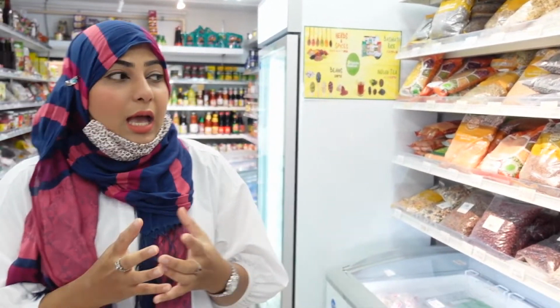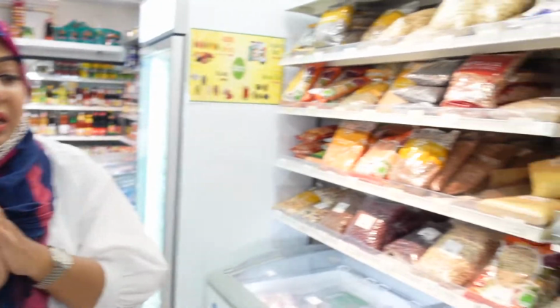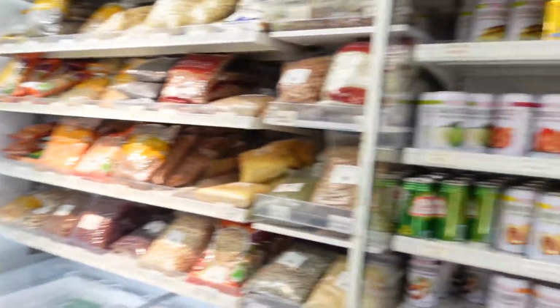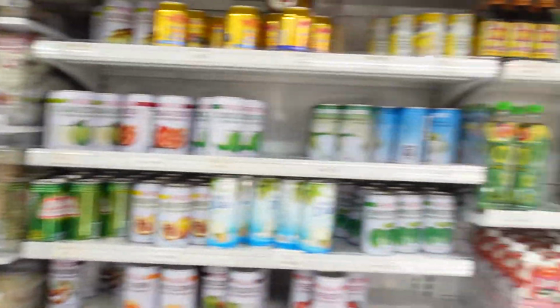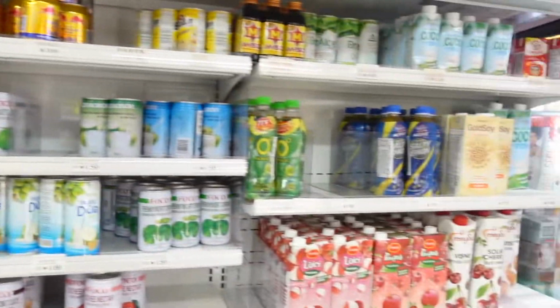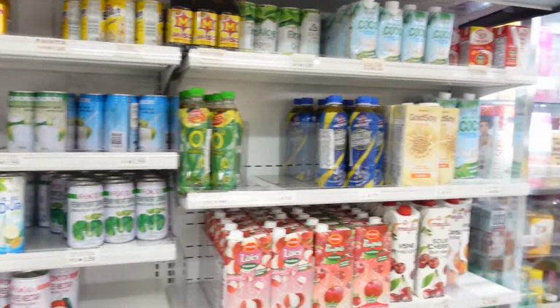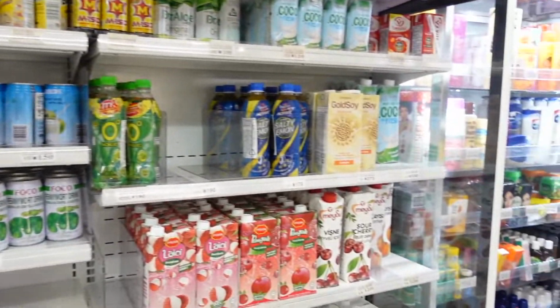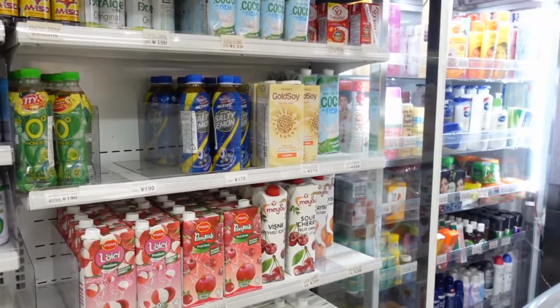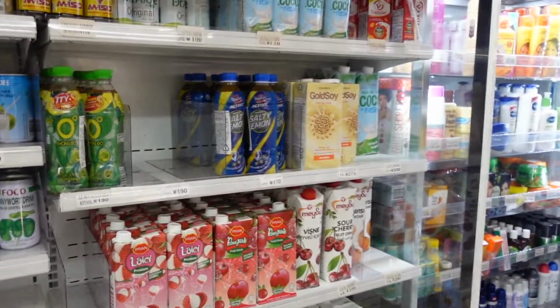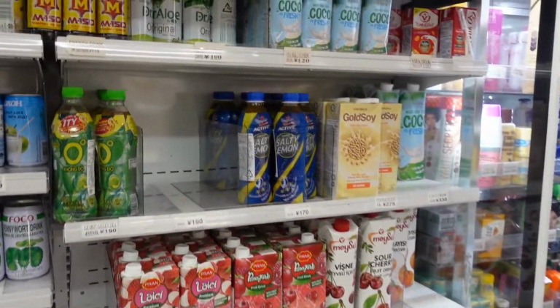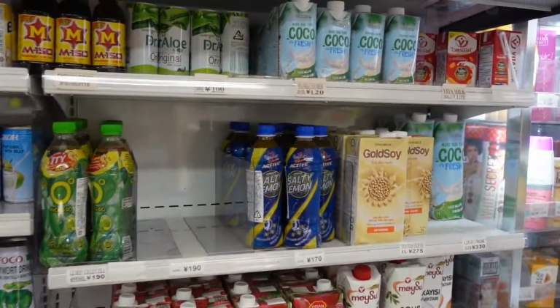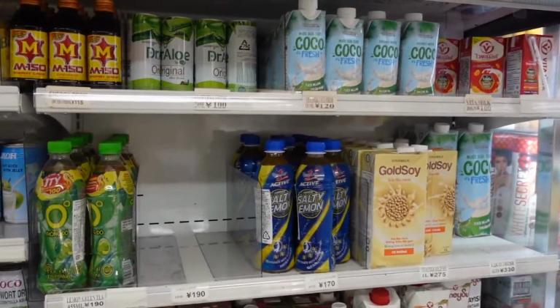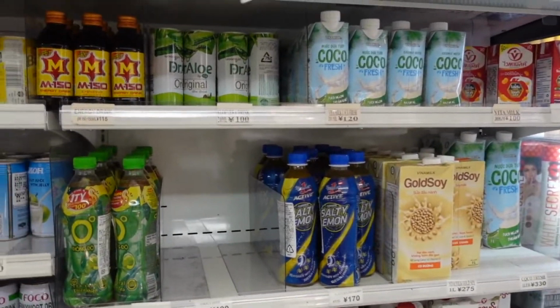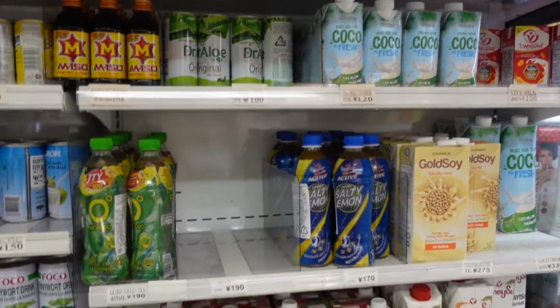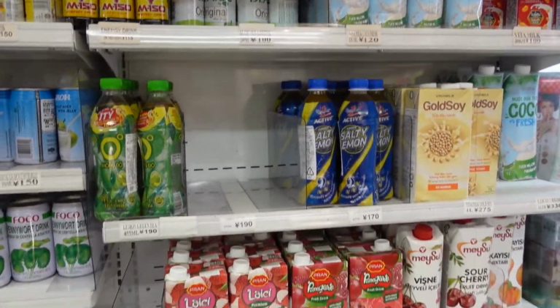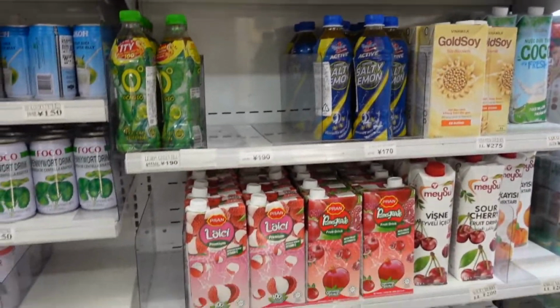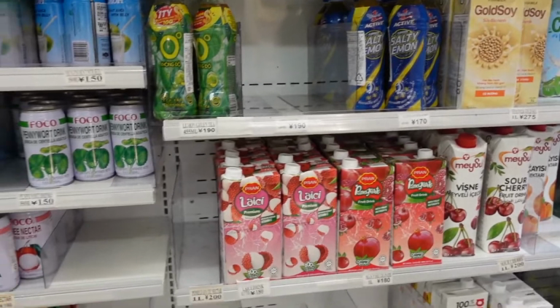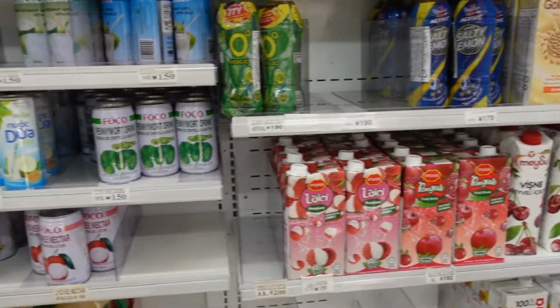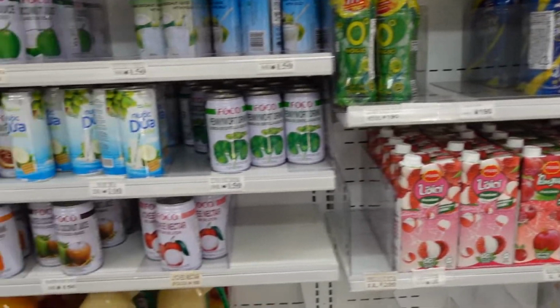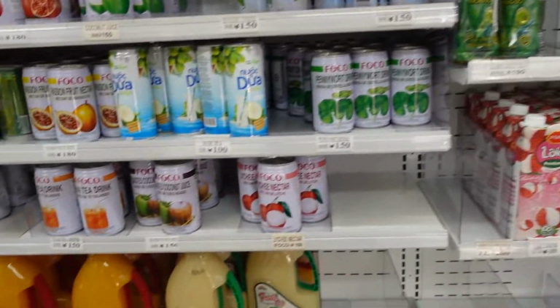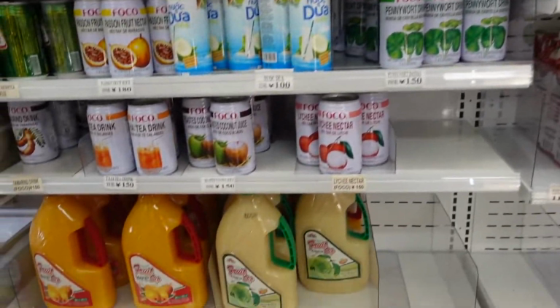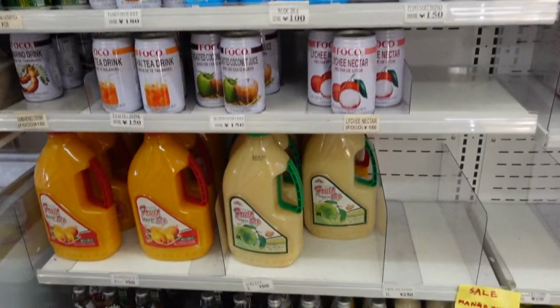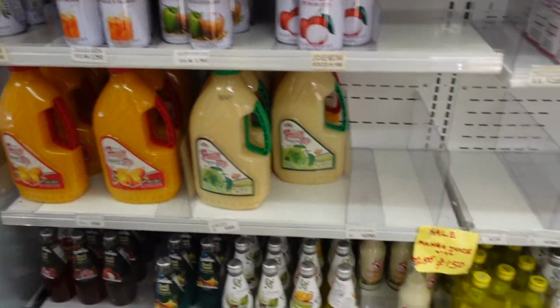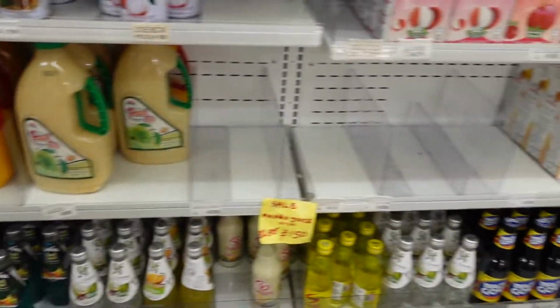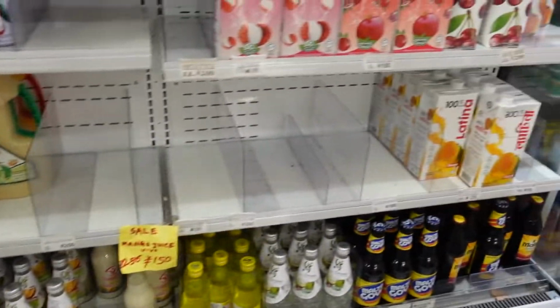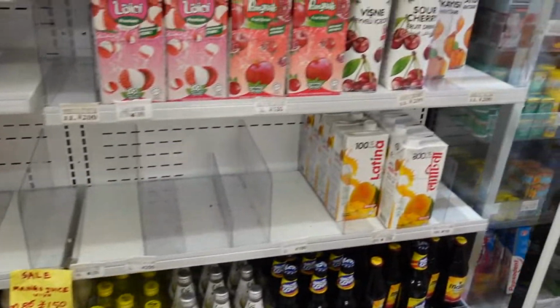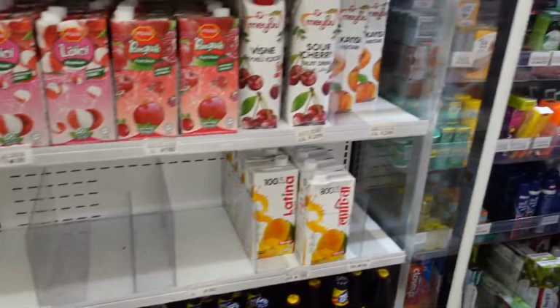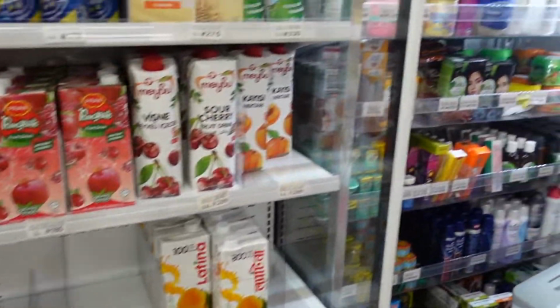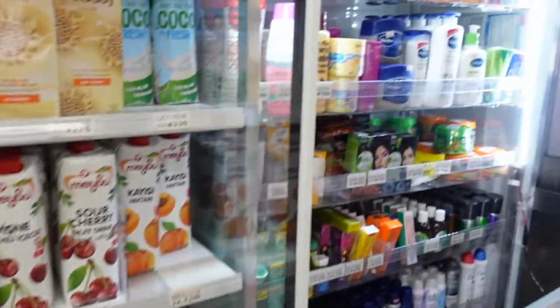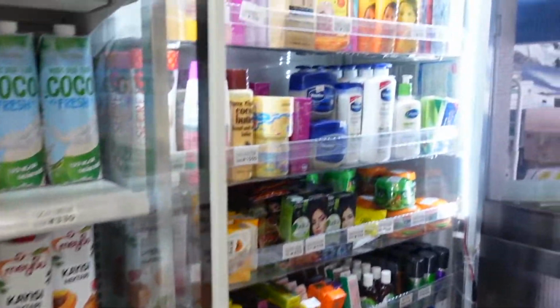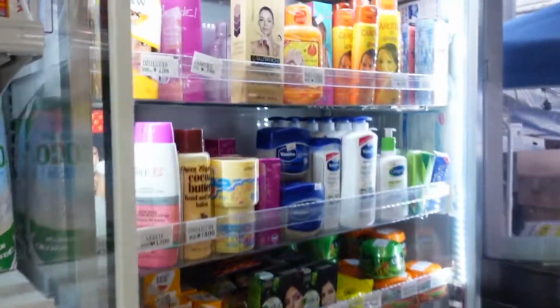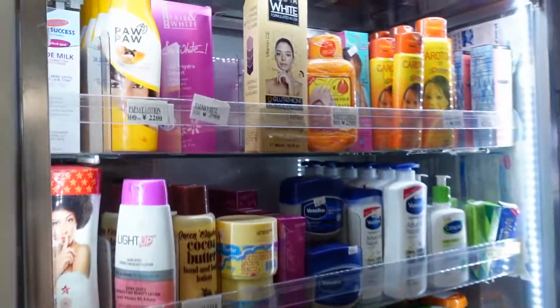And they also sell many halal cosmetics like creams, shampoos, and all these things. And many drinks which are halal — you can see them at this shelf. They are all halal certified. They also have lentils, spices, everything at their shop.